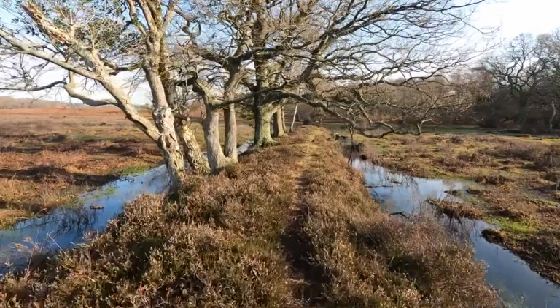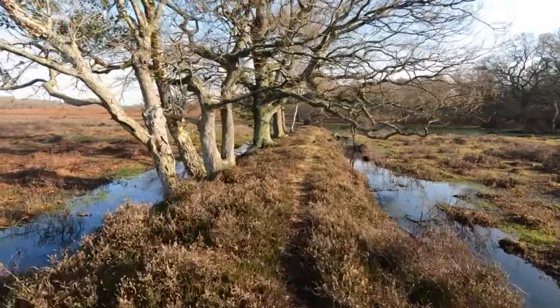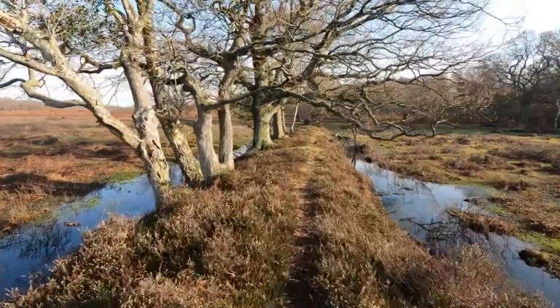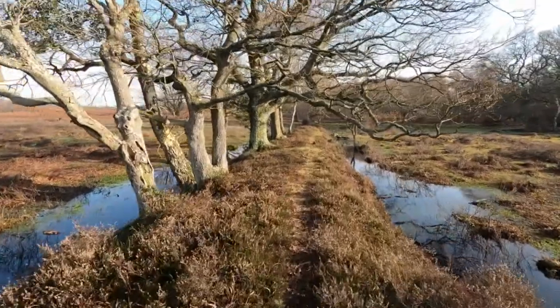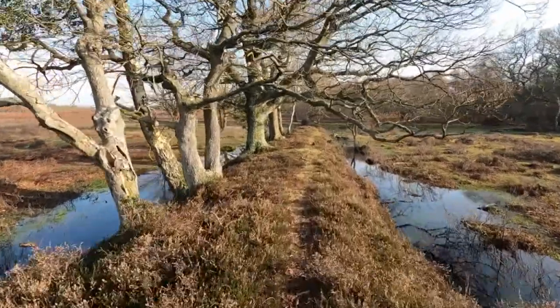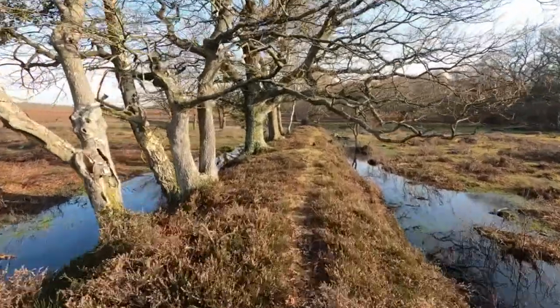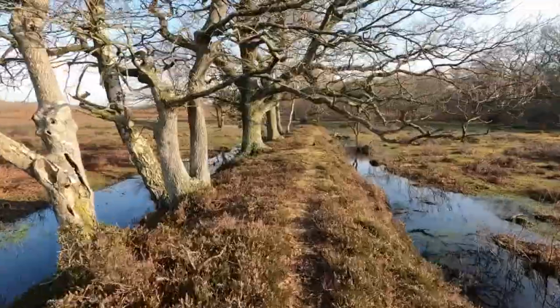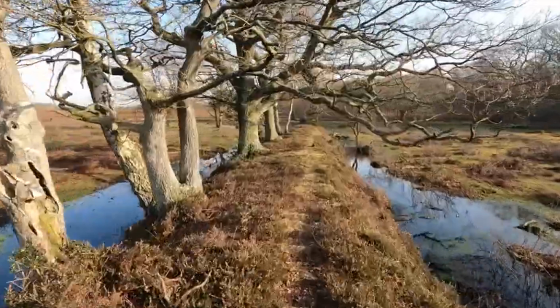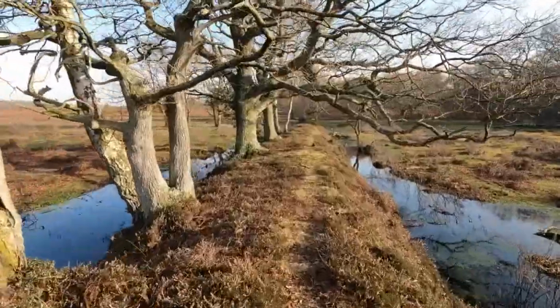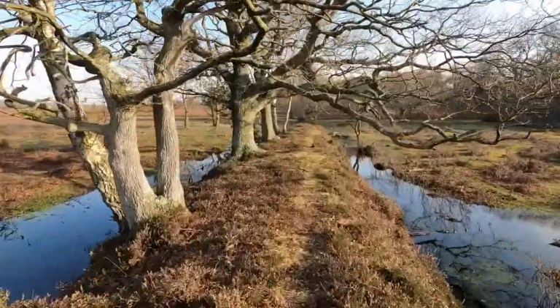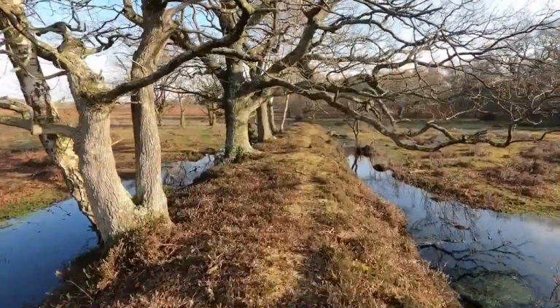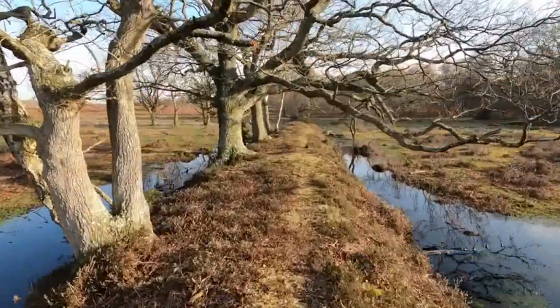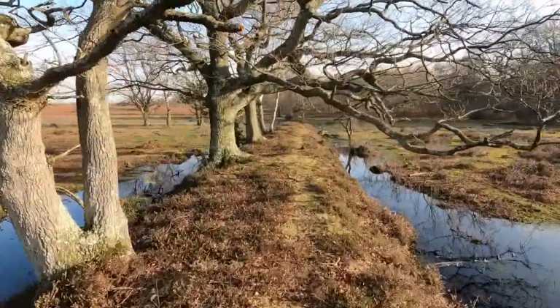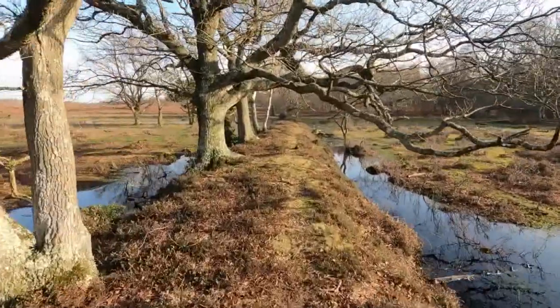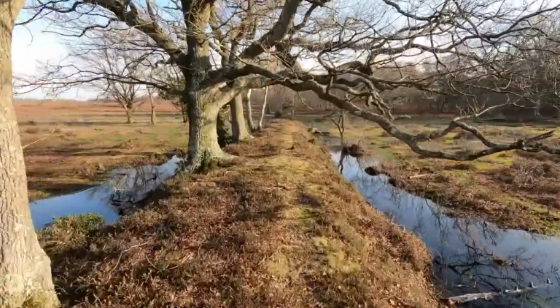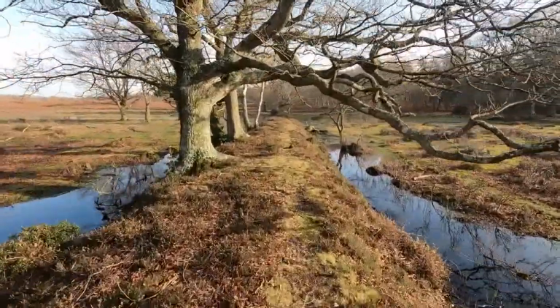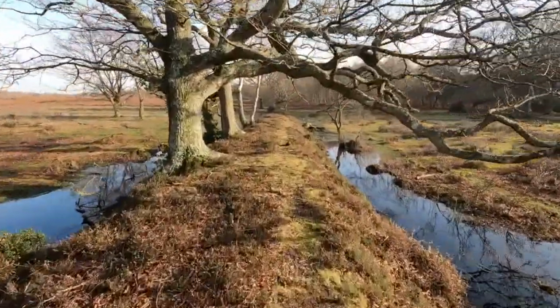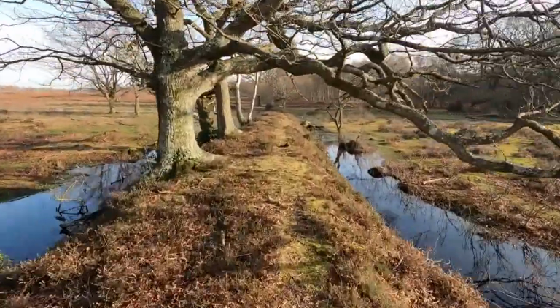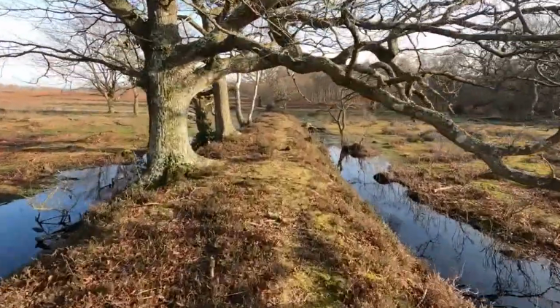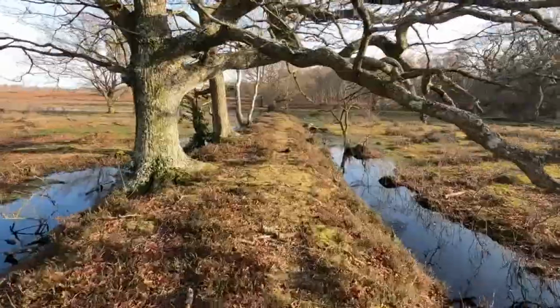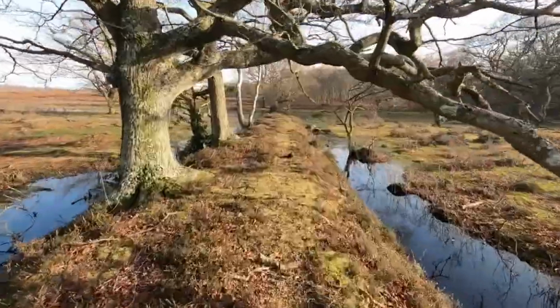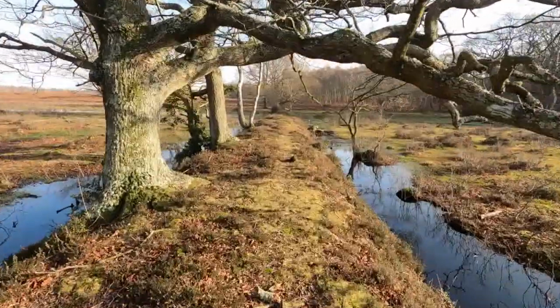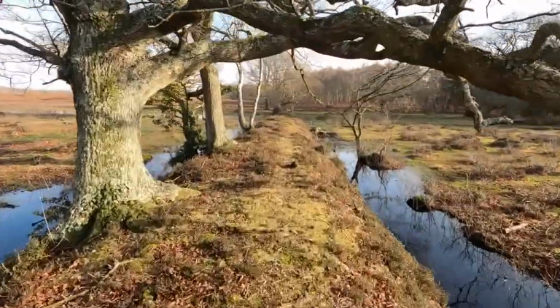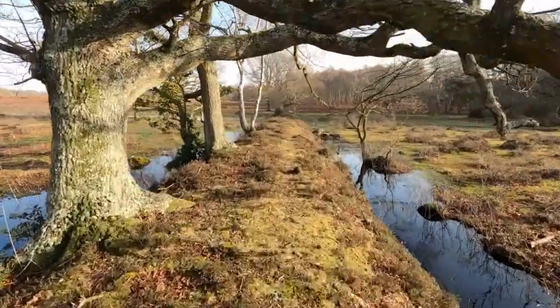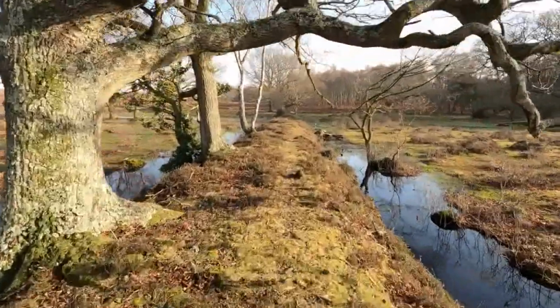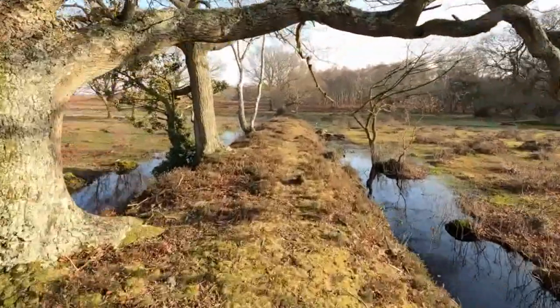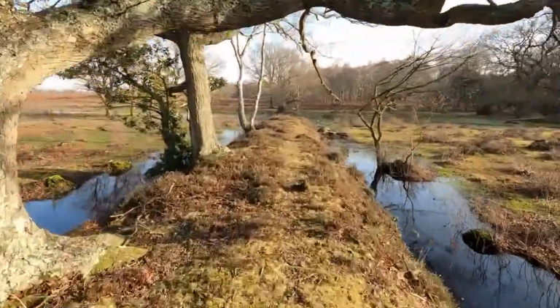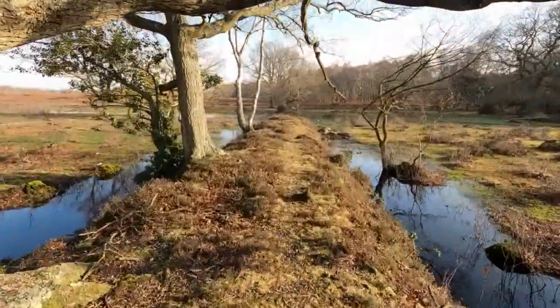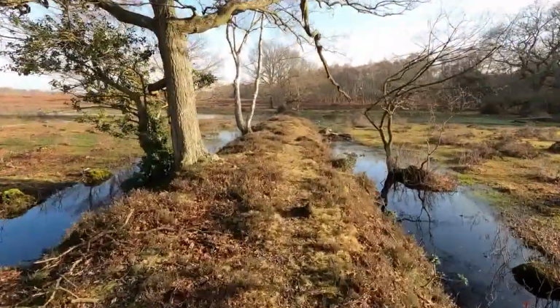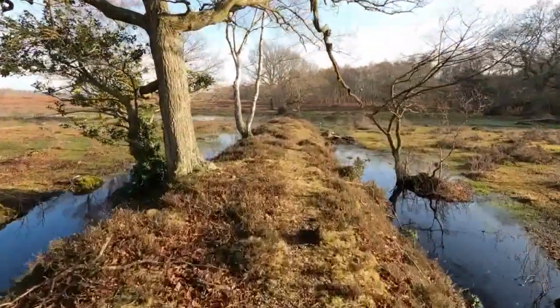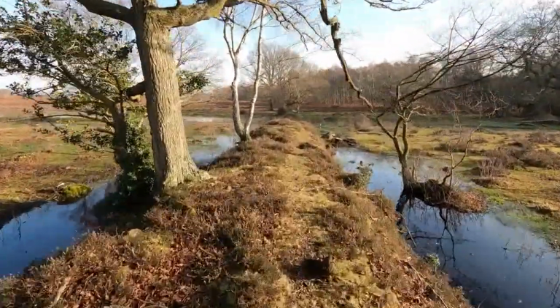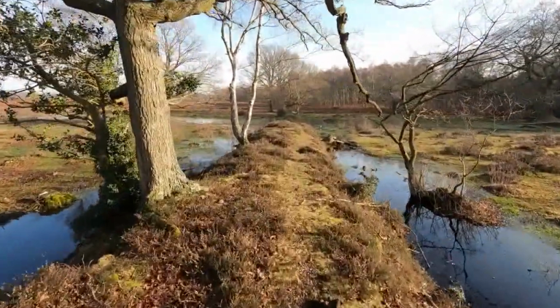Now this is another part of the bank, right in the south of the Bishop of Winchester's Purloo. I find it an interesting area and I could do another video on some of the other features.